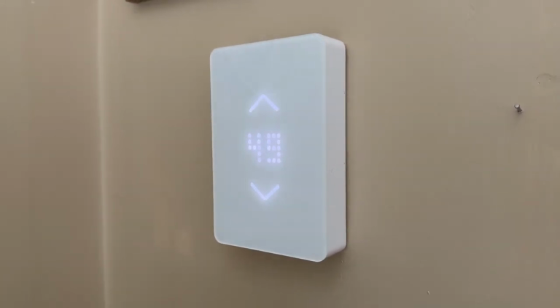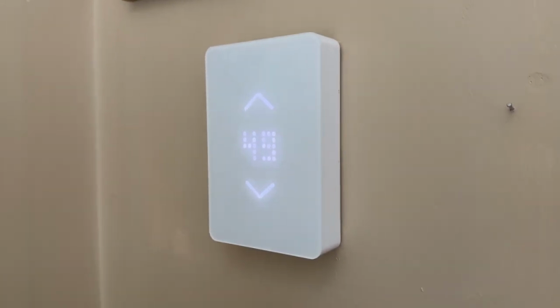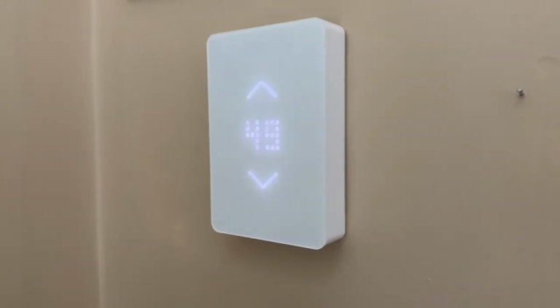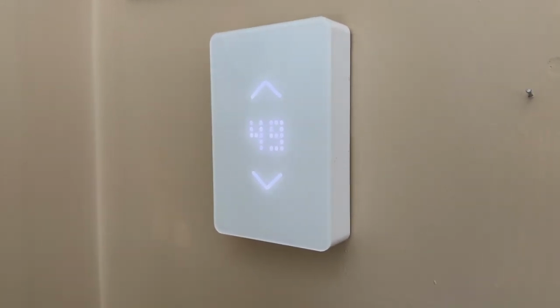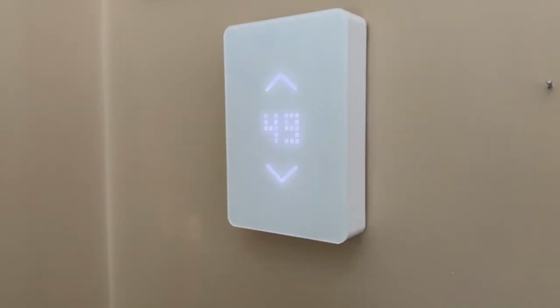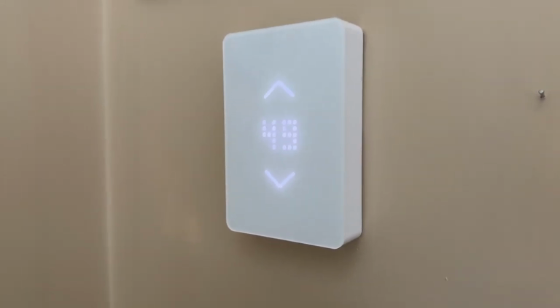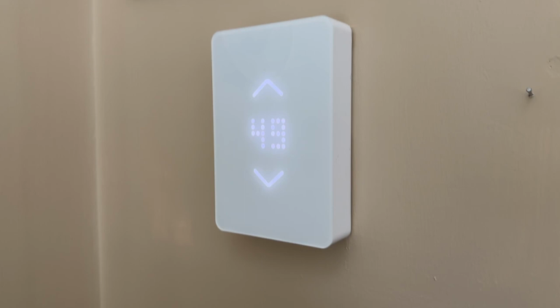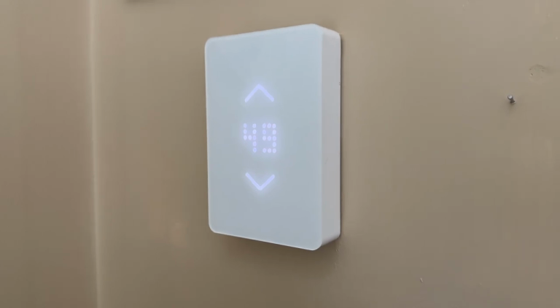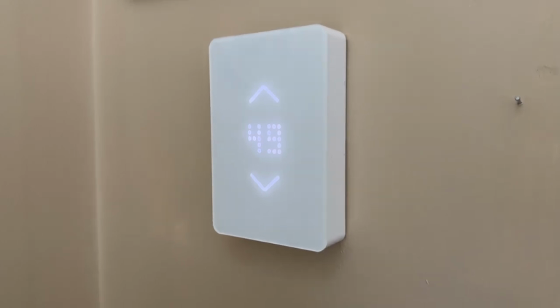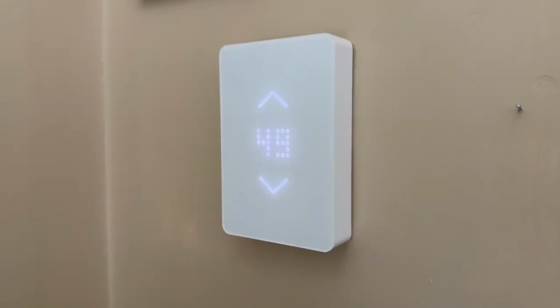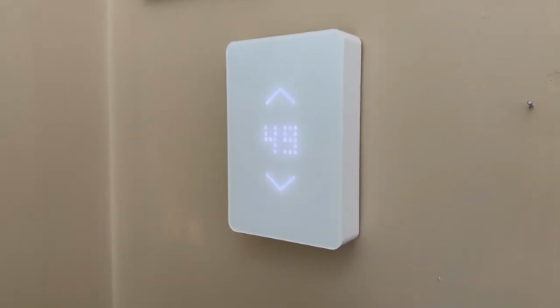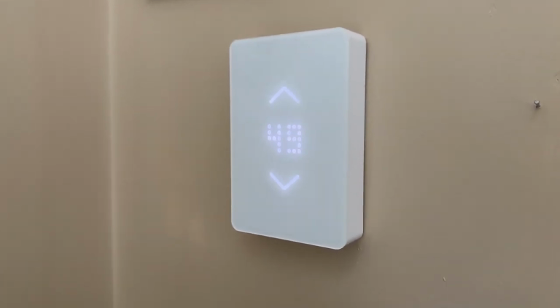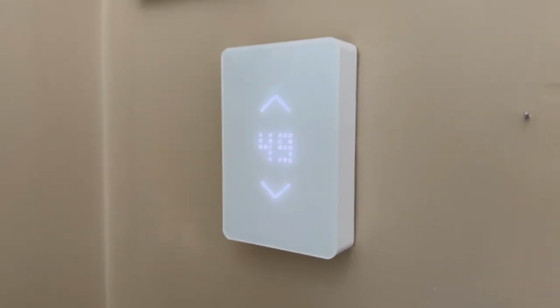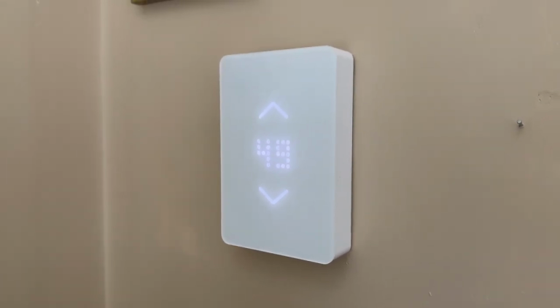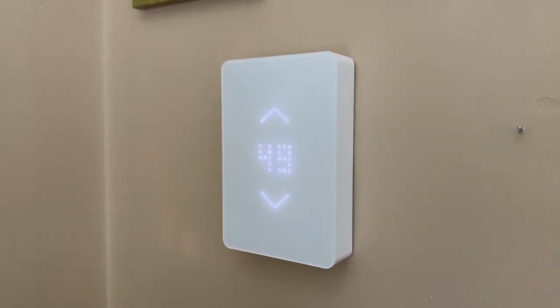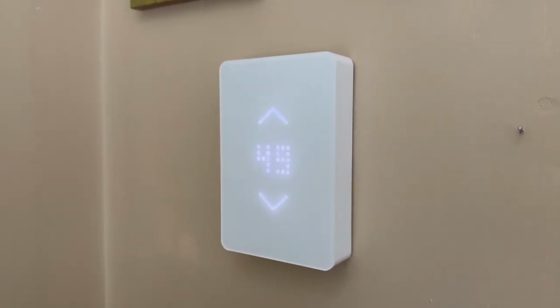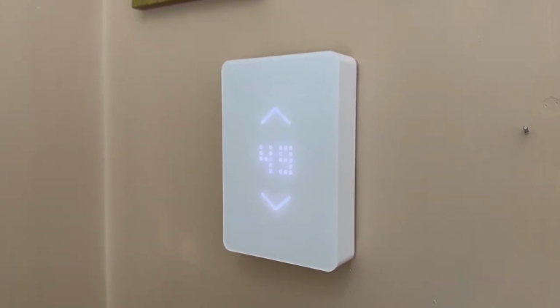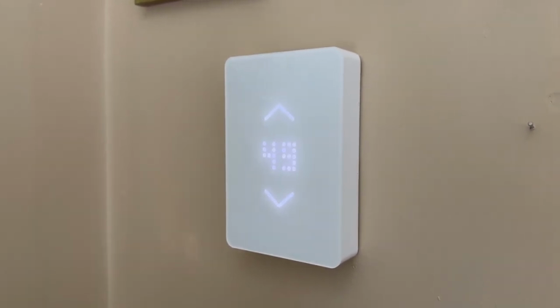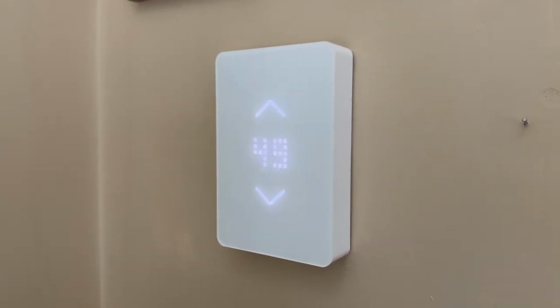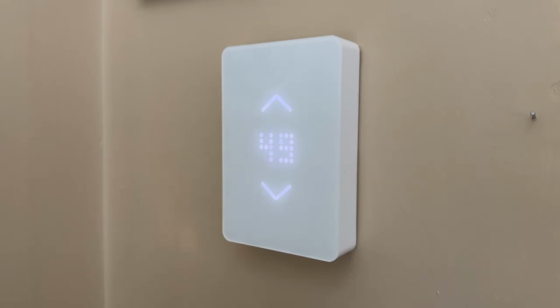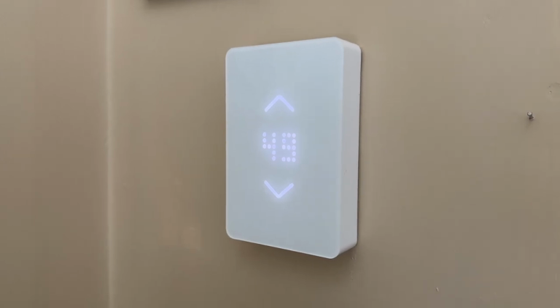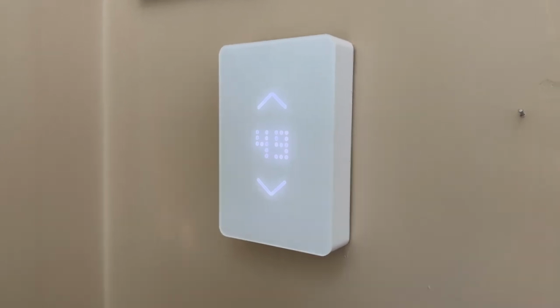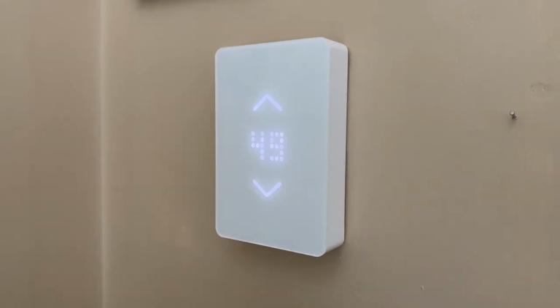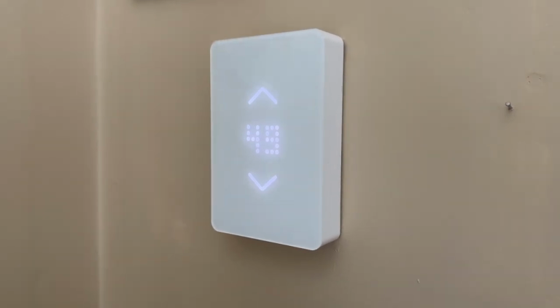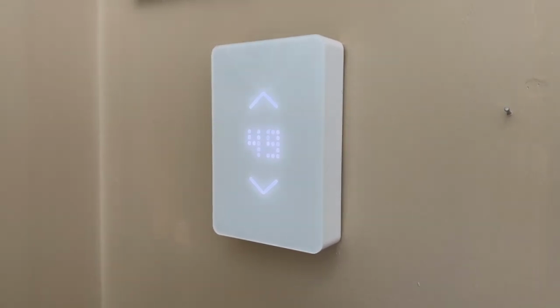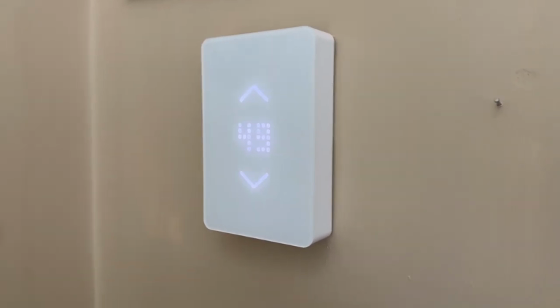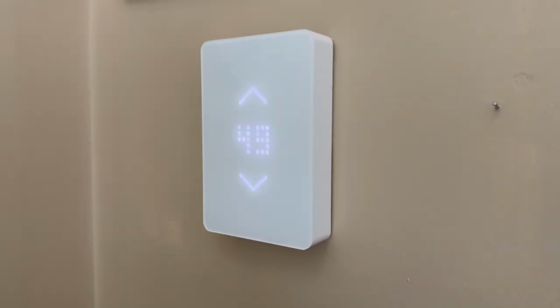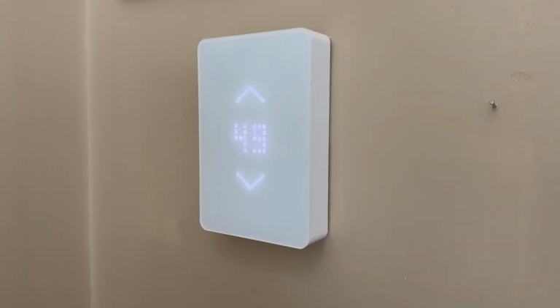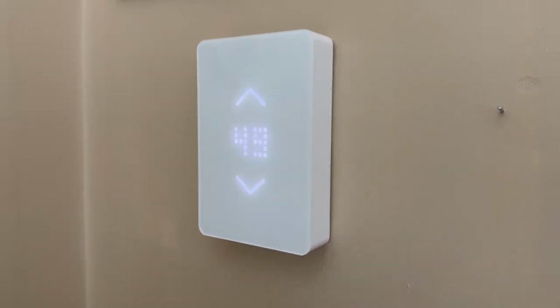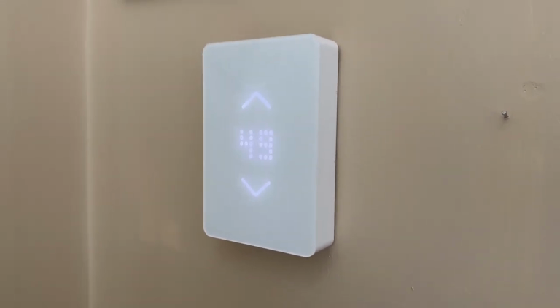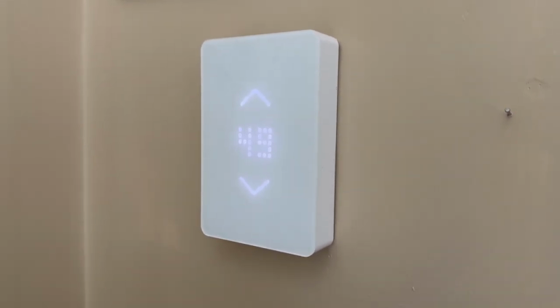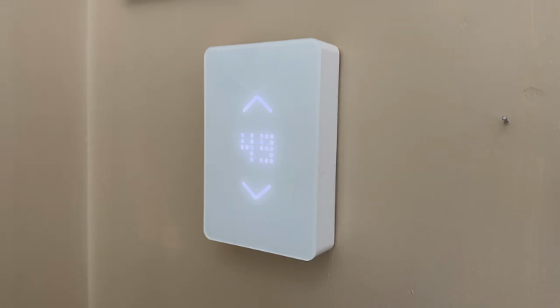So if you're looking for a Wi-Fi thermostat for your baseboard heaters, they also have a model for radiant heat, AC, and all kinds of other setups. These work for all kinds of different models and they're just fantastic.